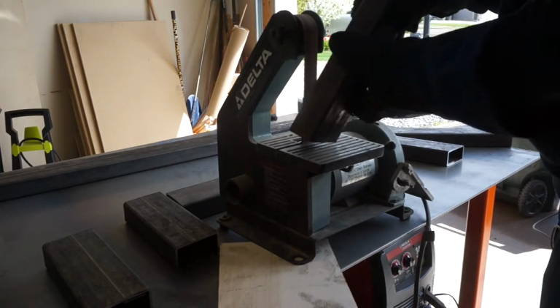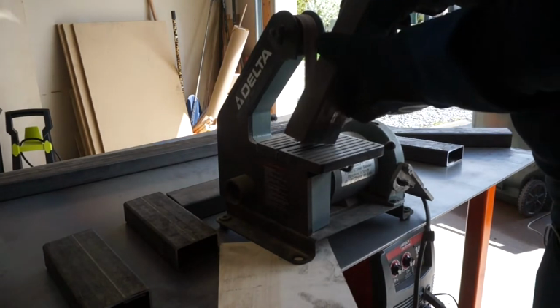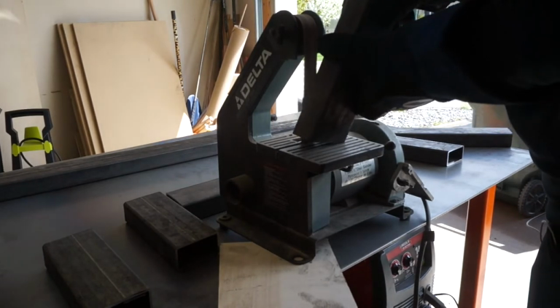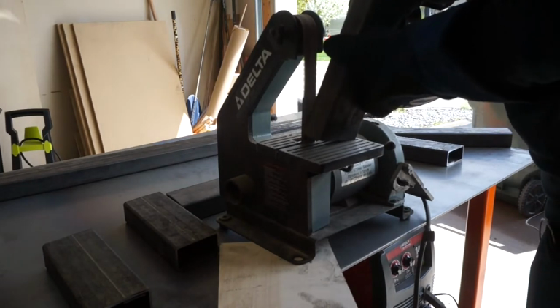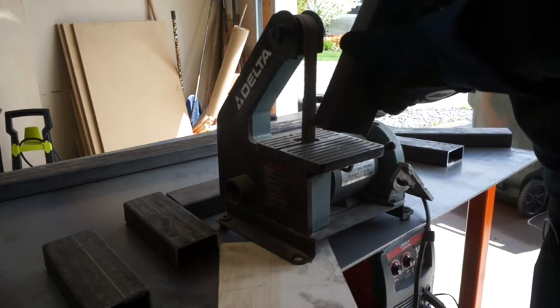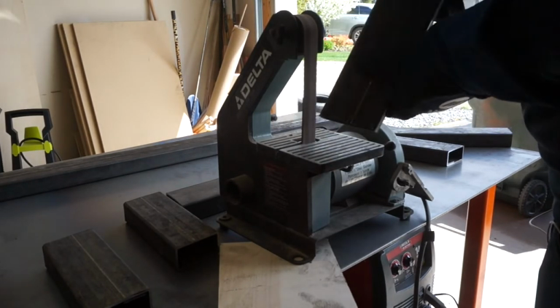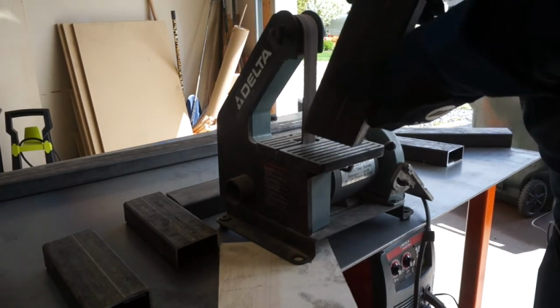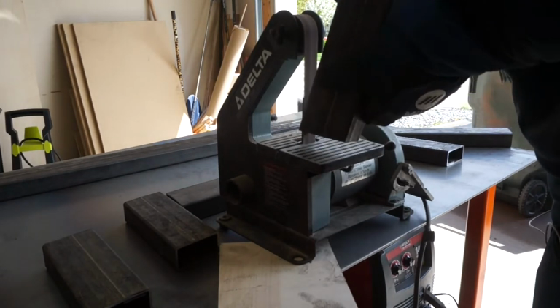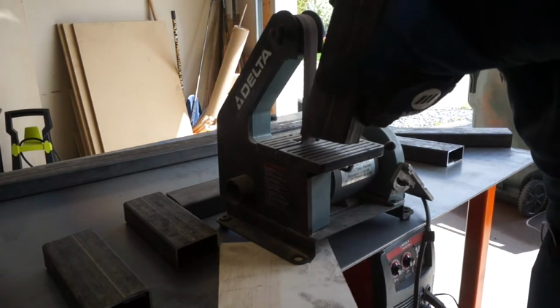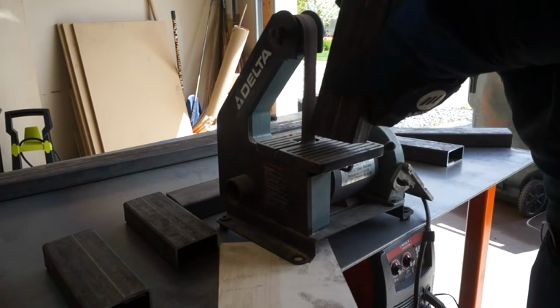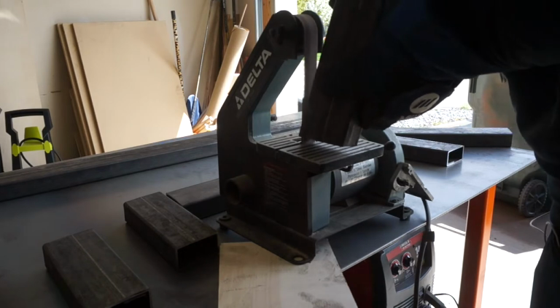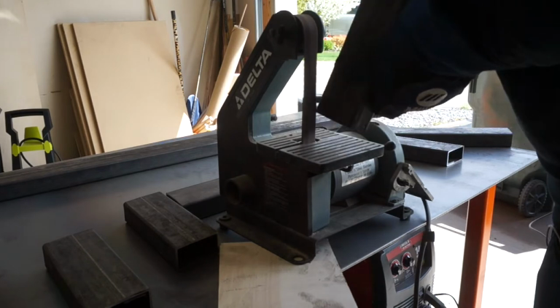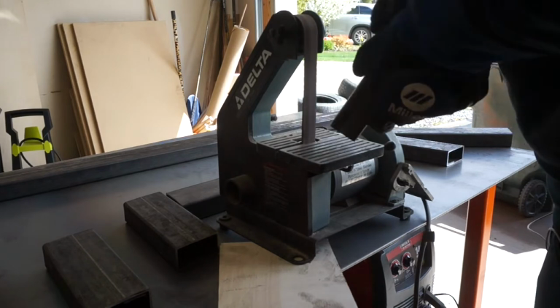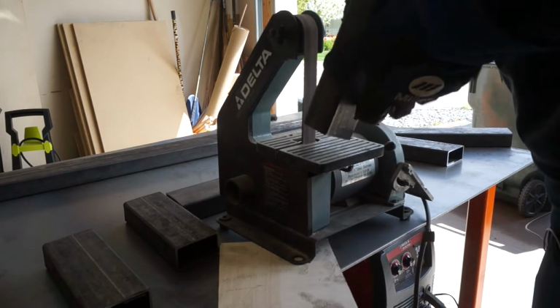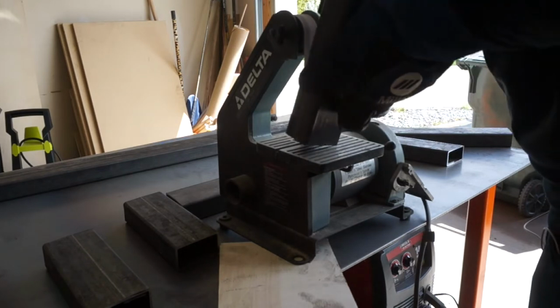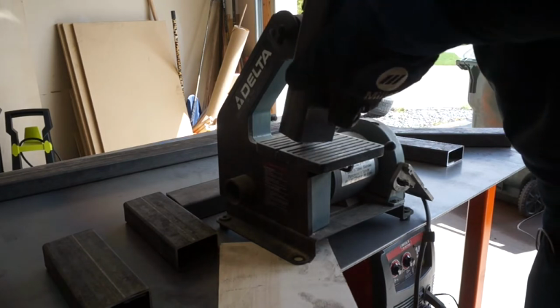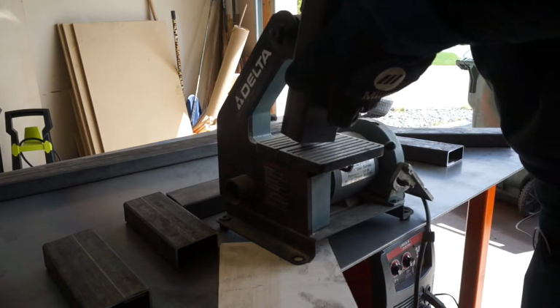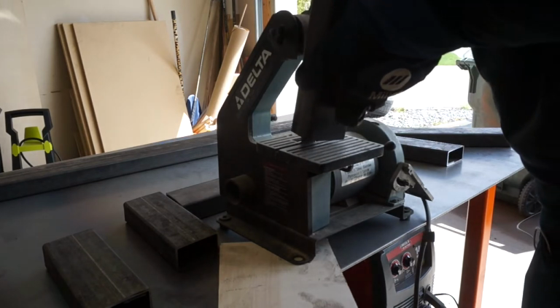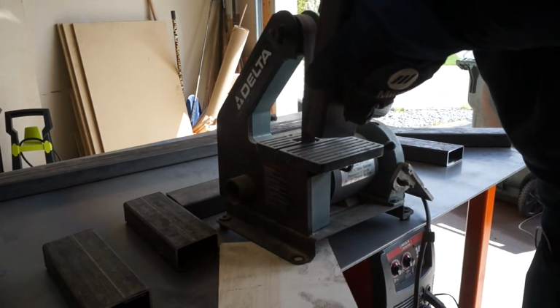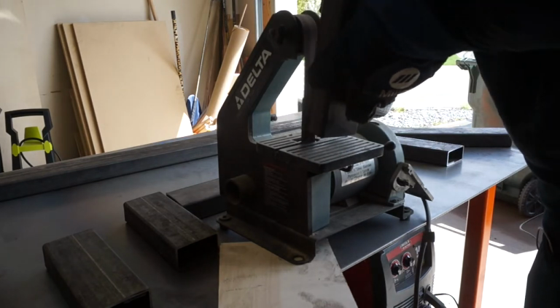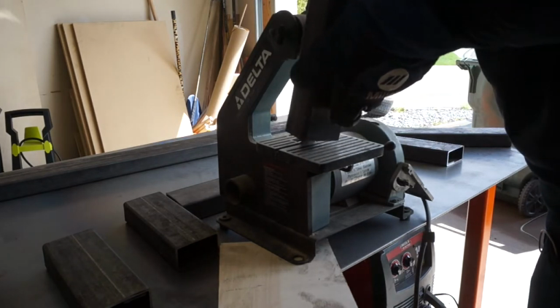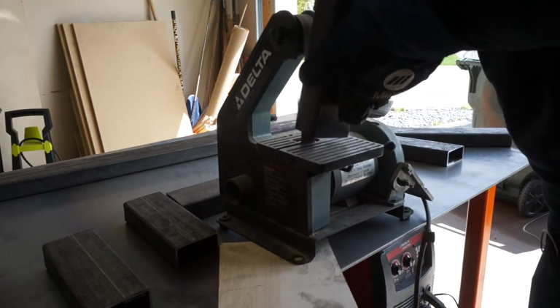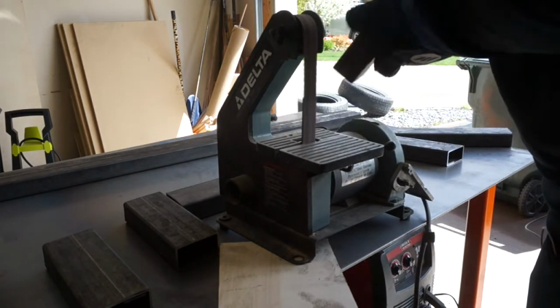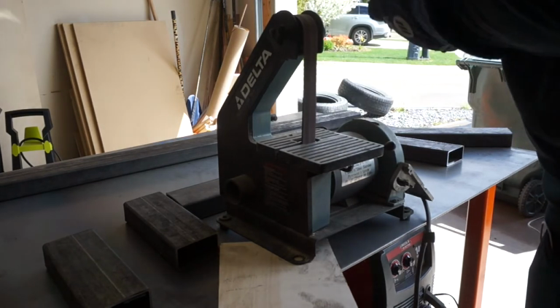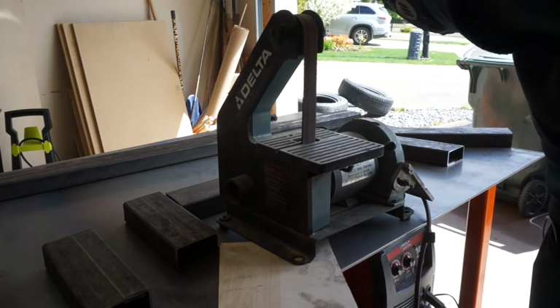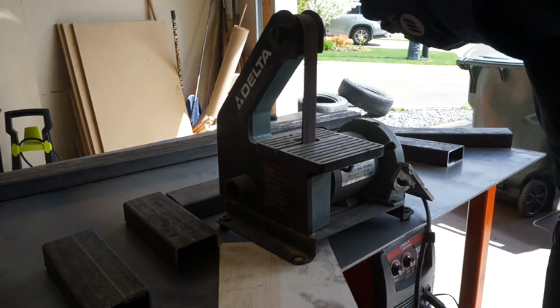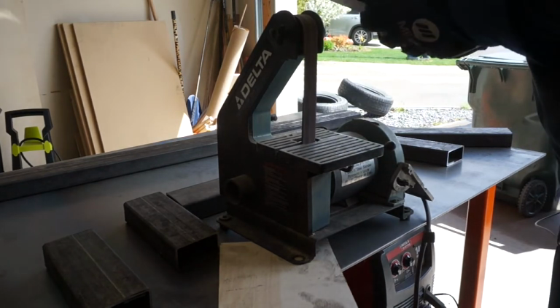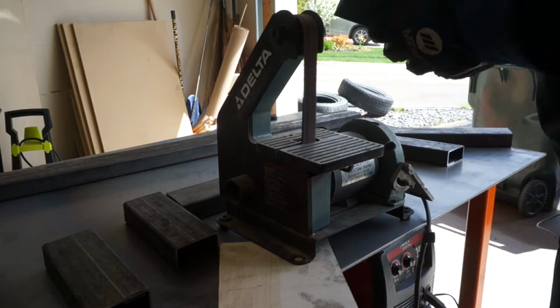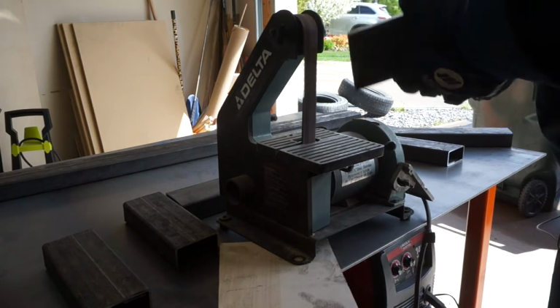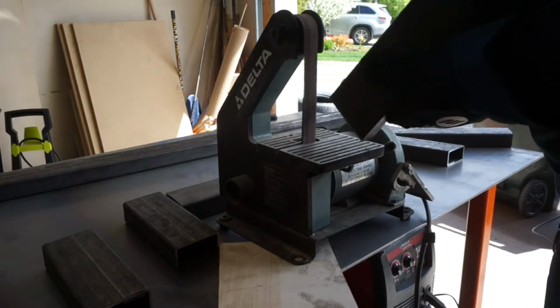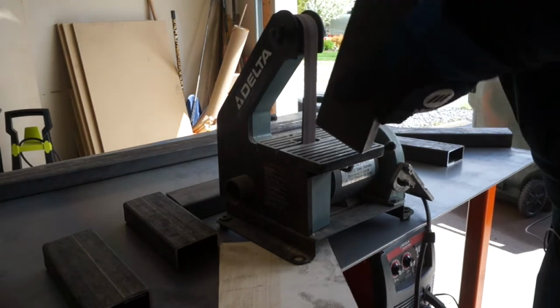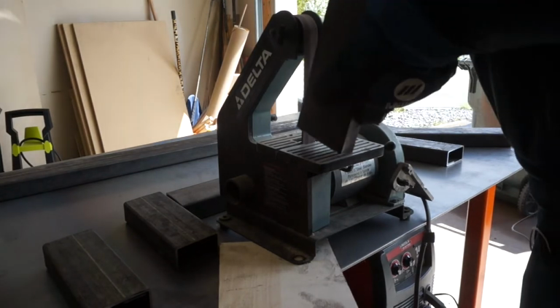Once all the pieces were cut to size I took them to the belt sander and beveled all of the edges to make the welding easier. I also wiped down all the pieces with some paint thinner to get the grease off.